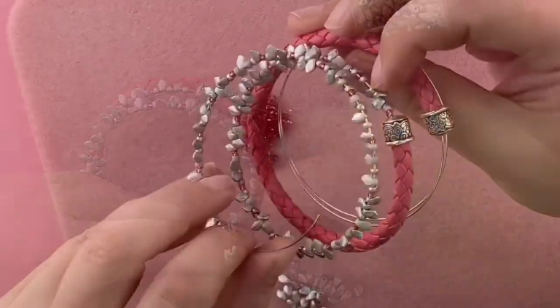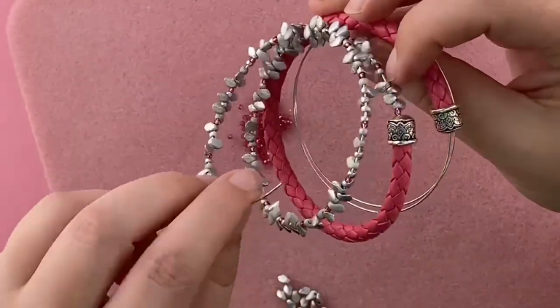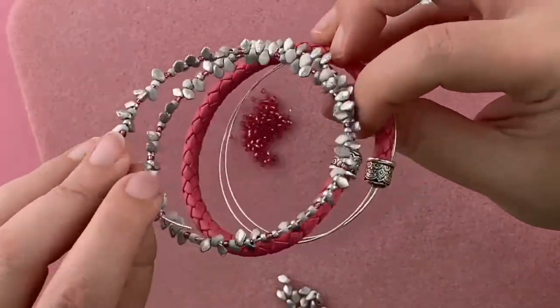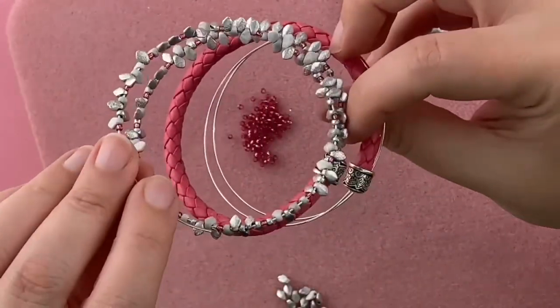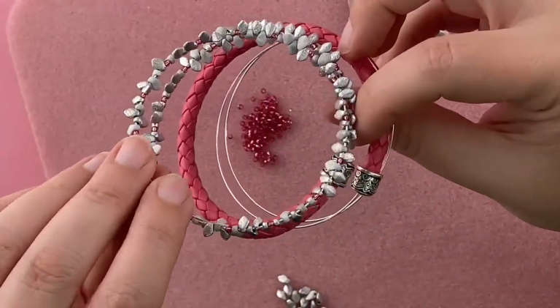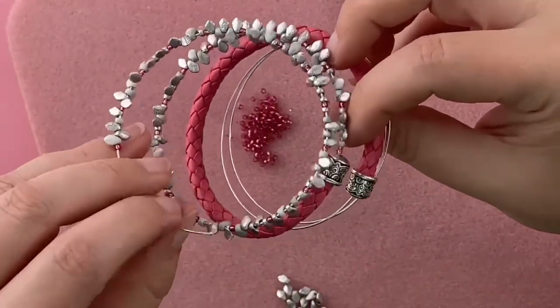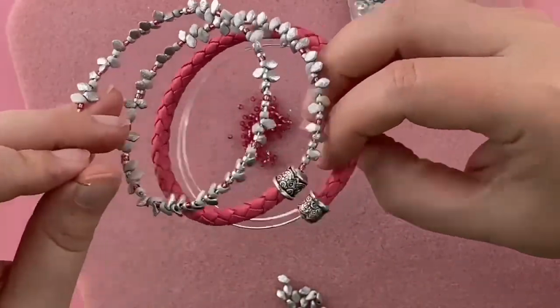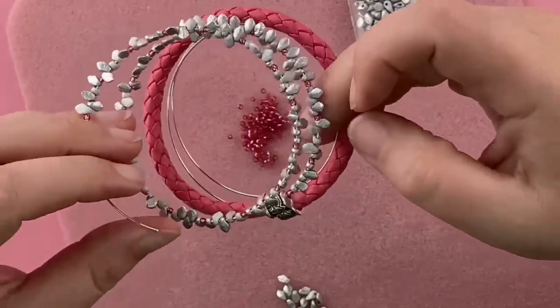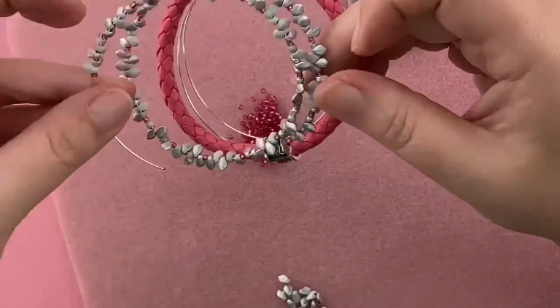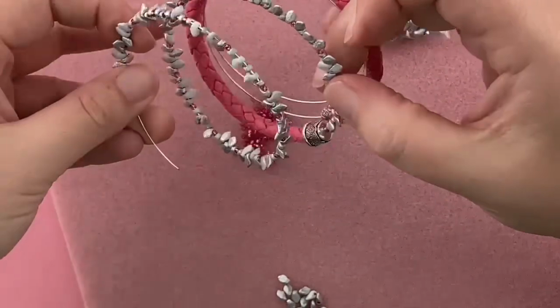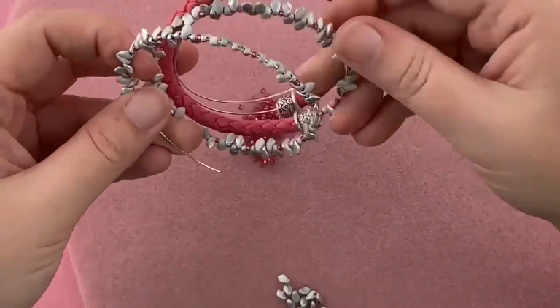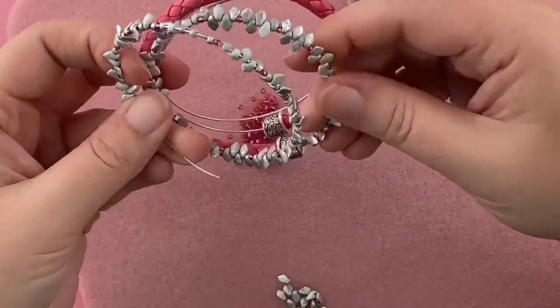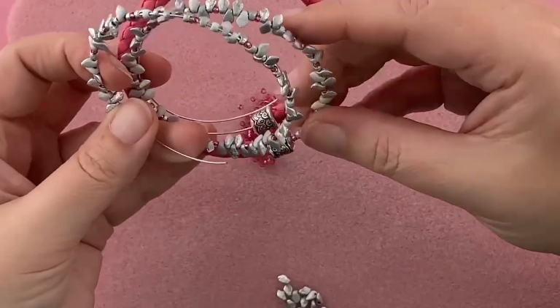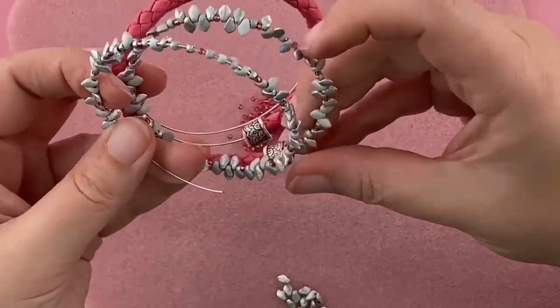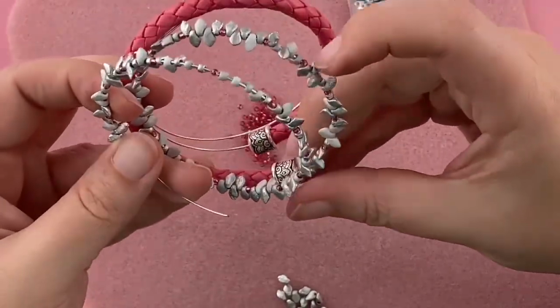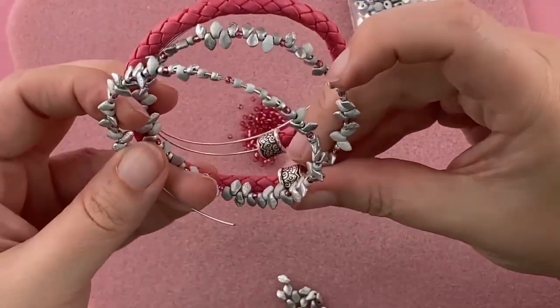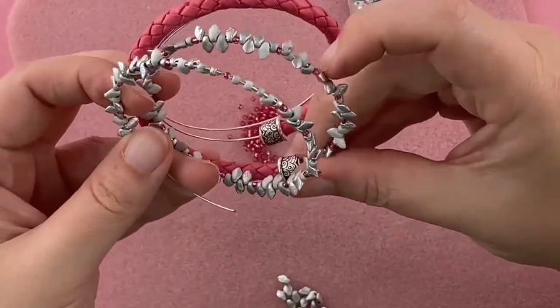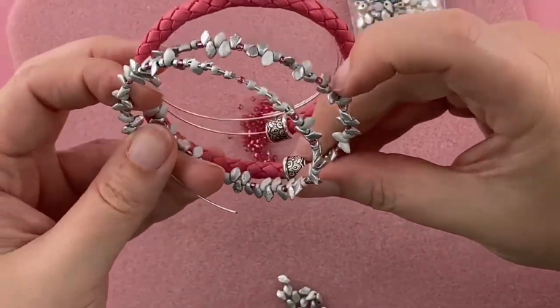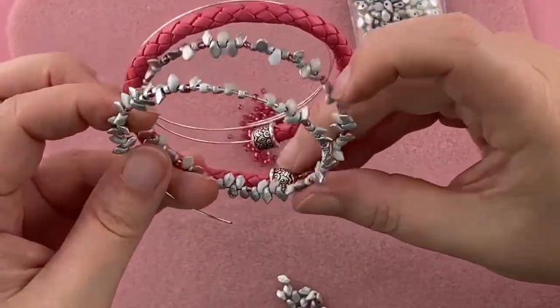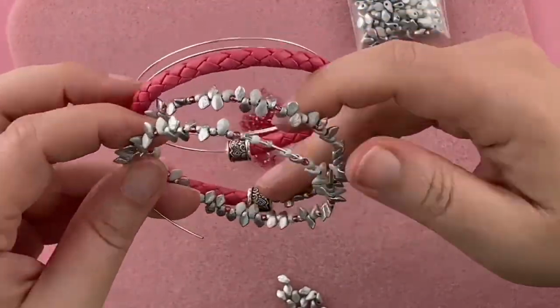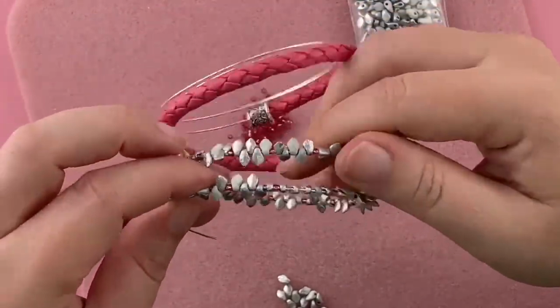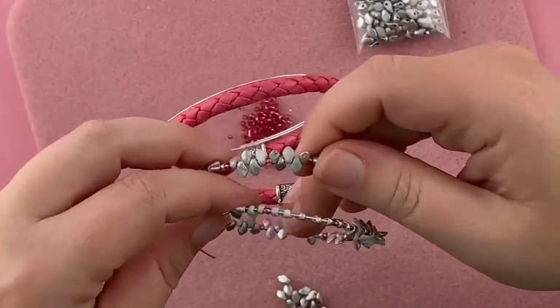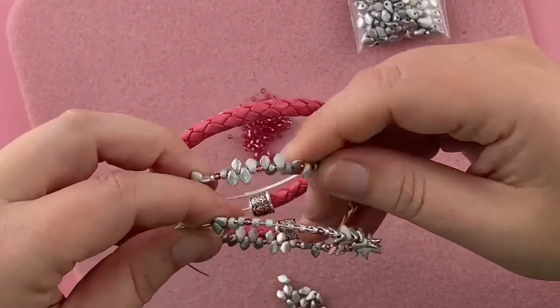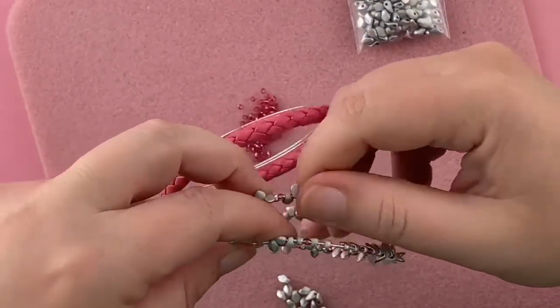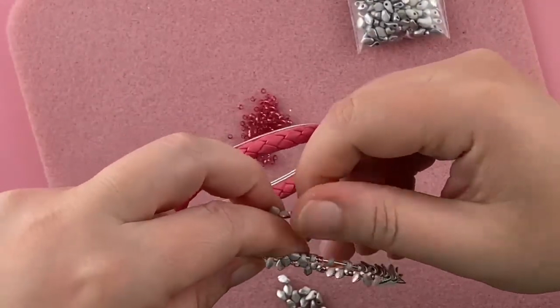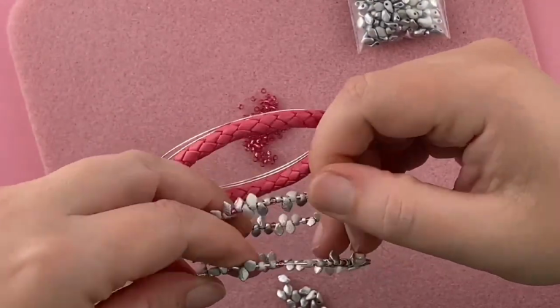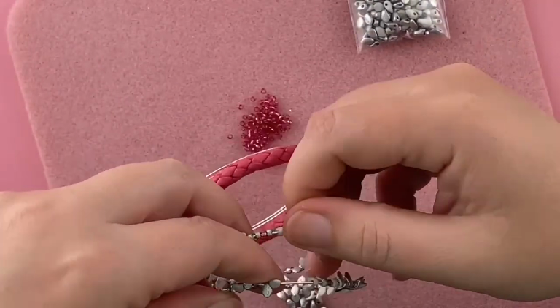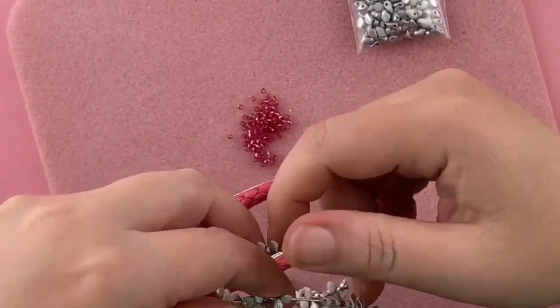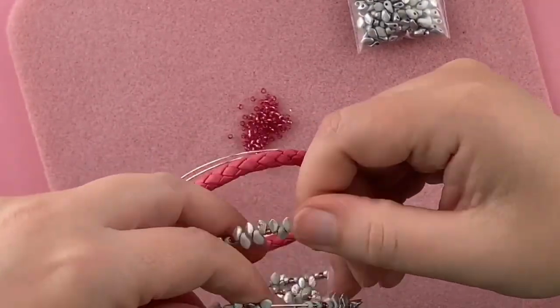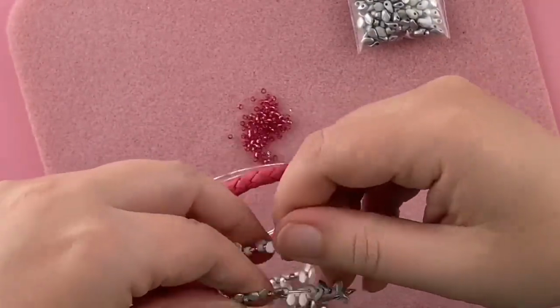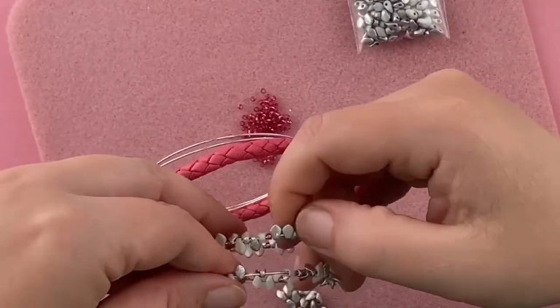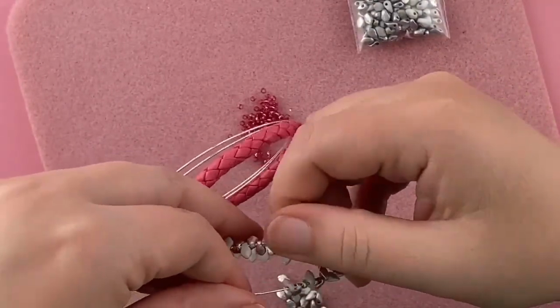I've almost filled up the sides, so now I'm going to start really paying attention and making sure I don't have any gaps. I'm just going to start scooting my beads around to fill up all the space.